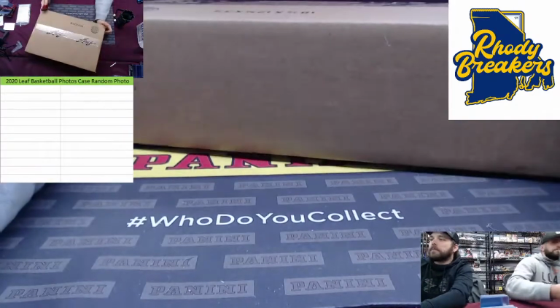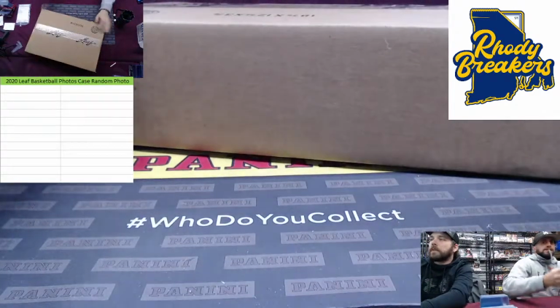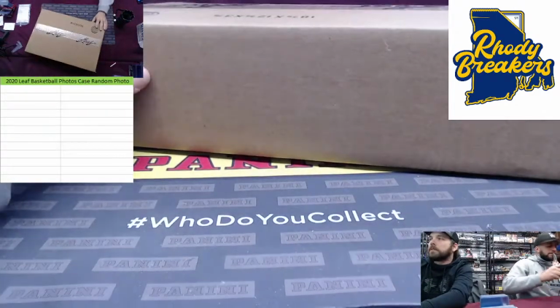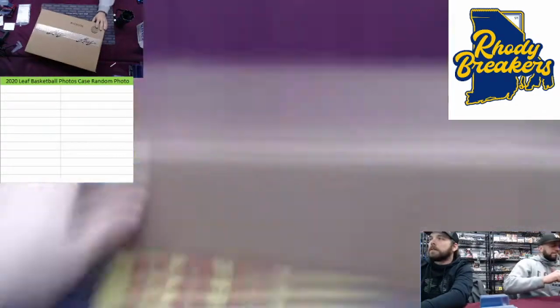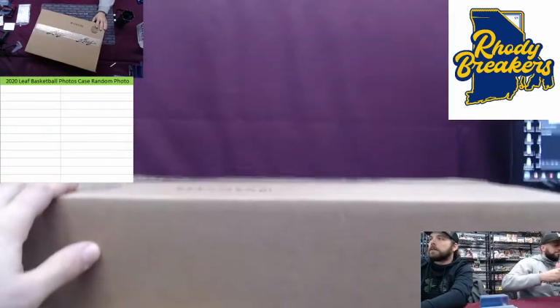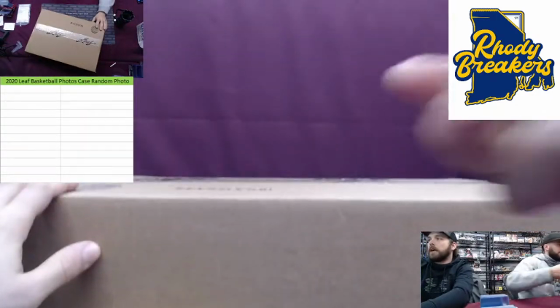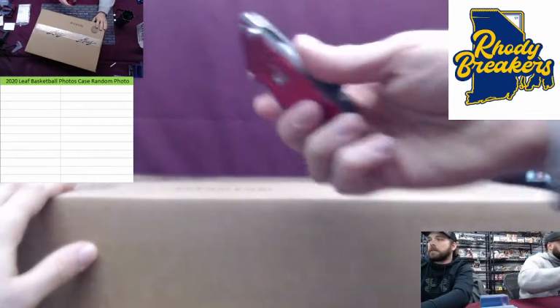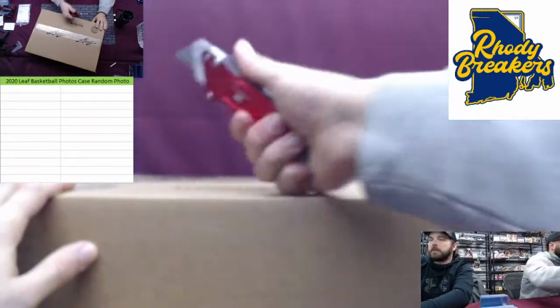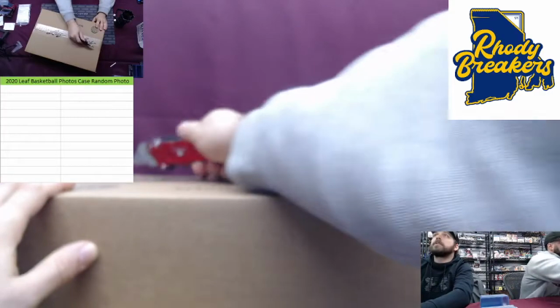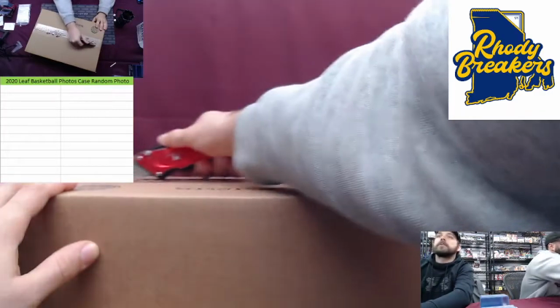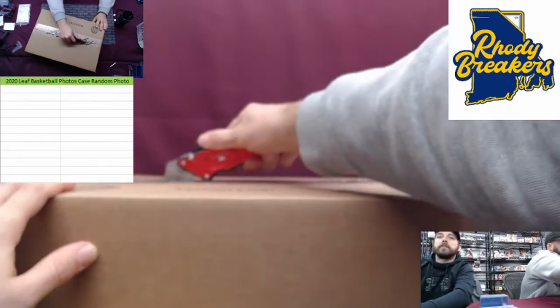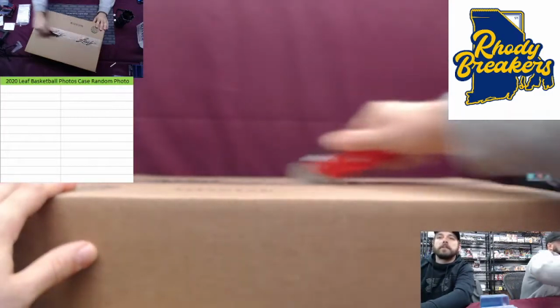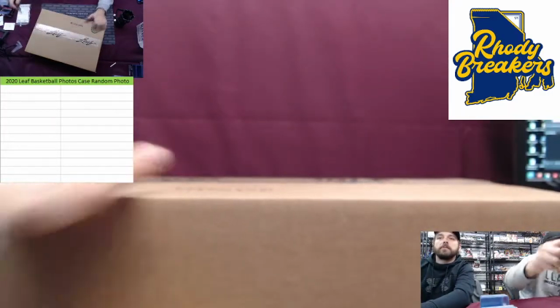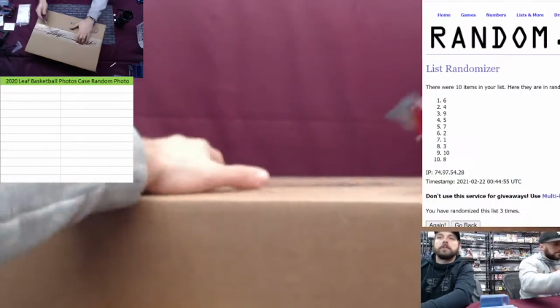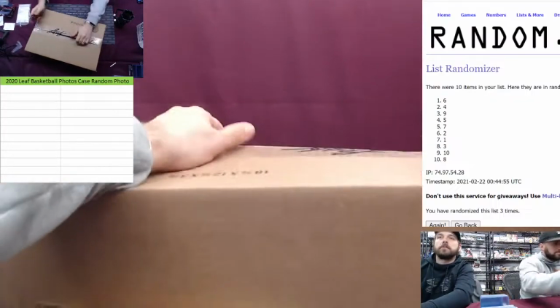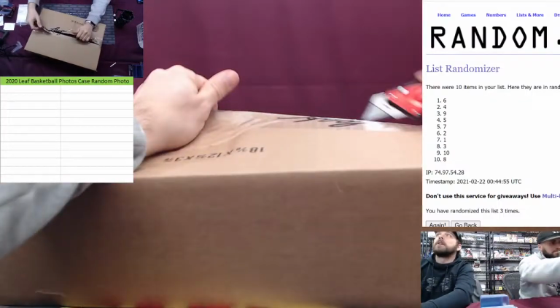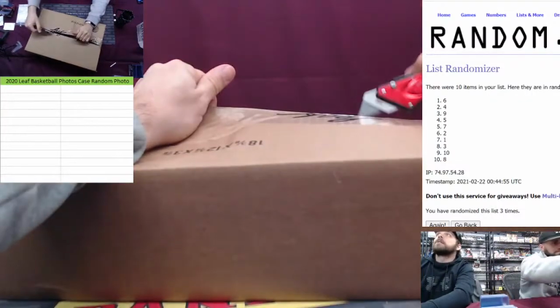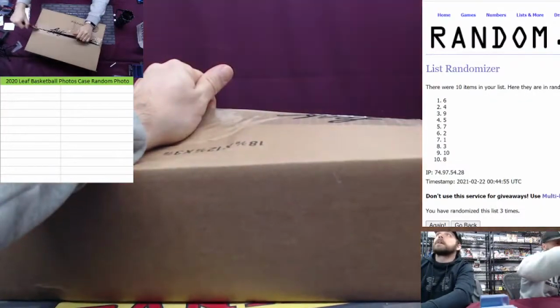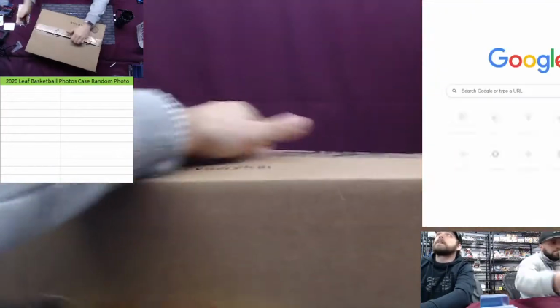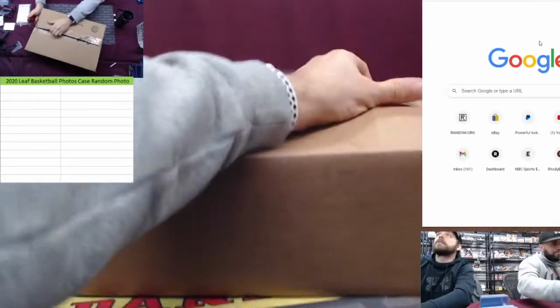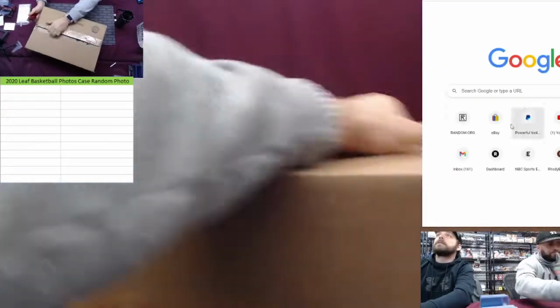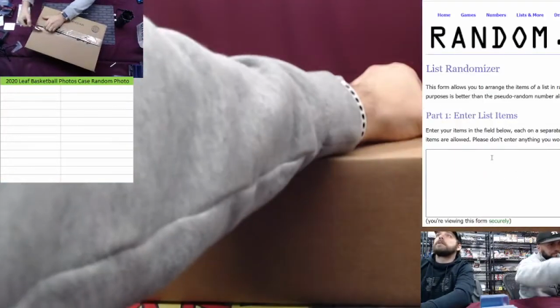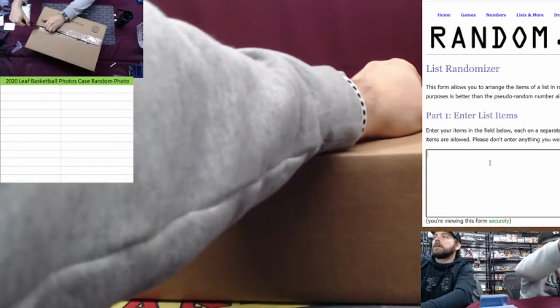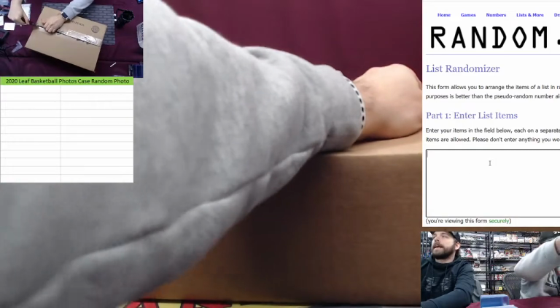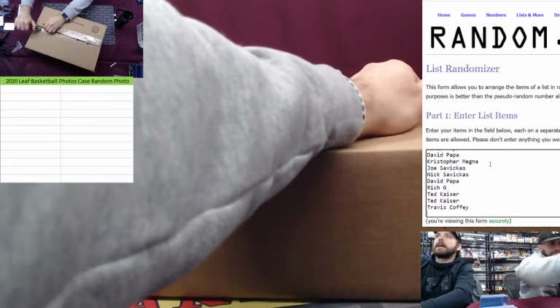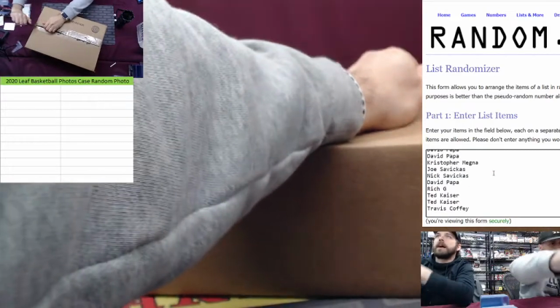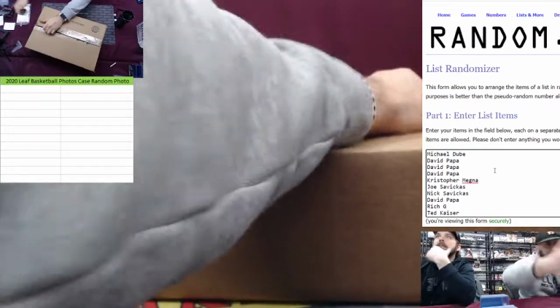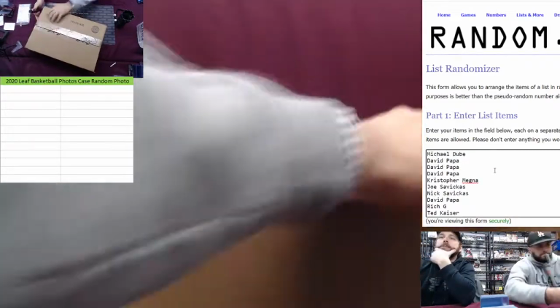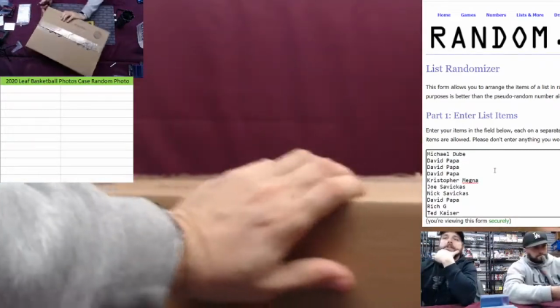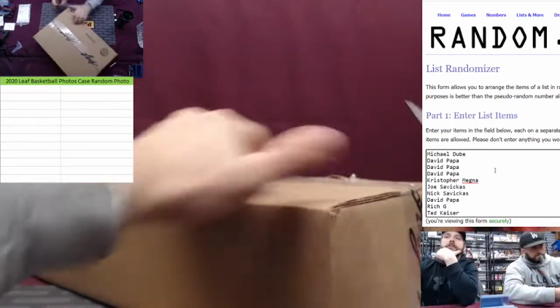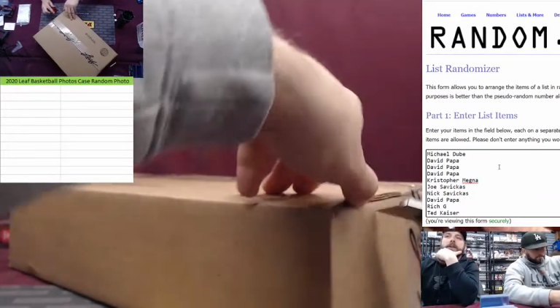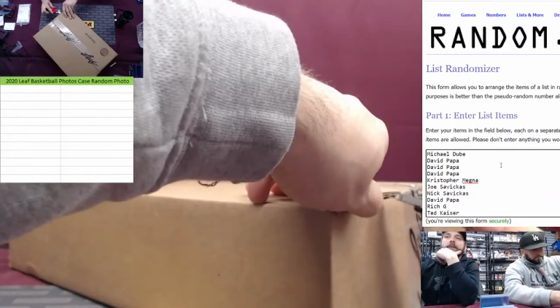We're live. I just explained it for the record. We're going to get this ready. Names as they grab them on the site — these are the folks in this break. Good luck, everybody.